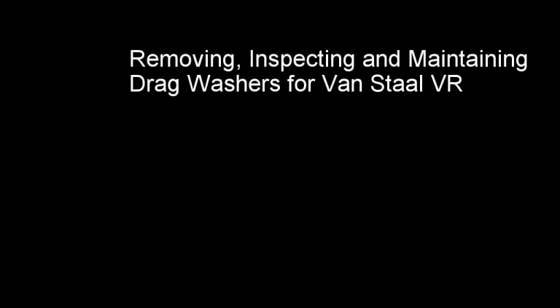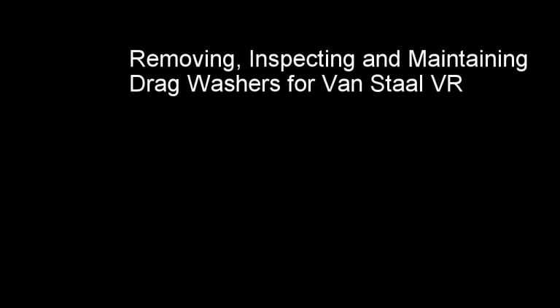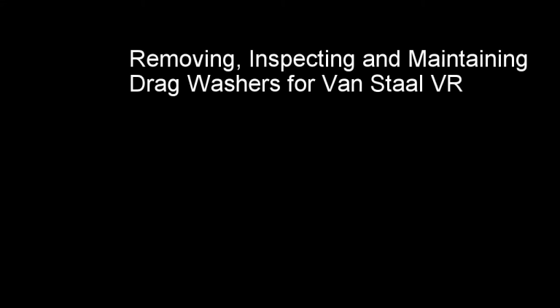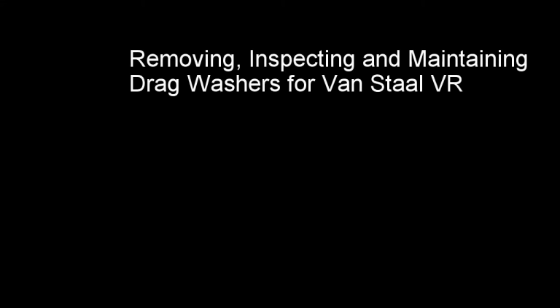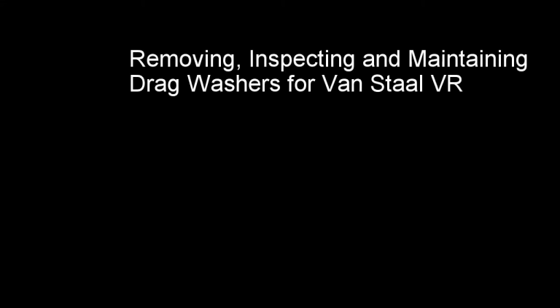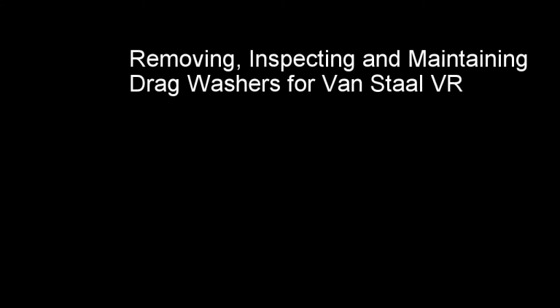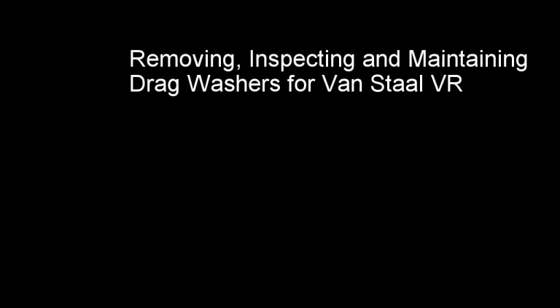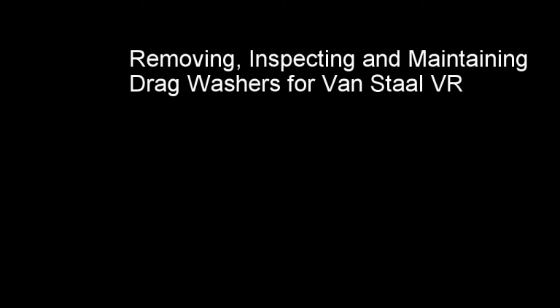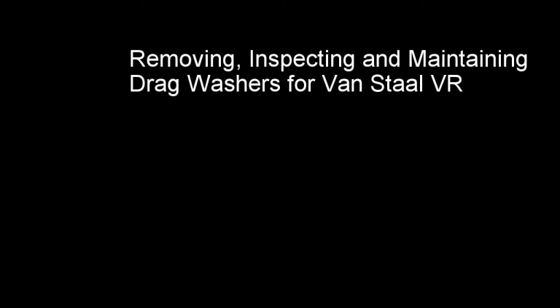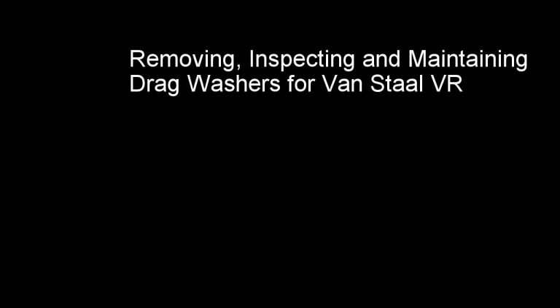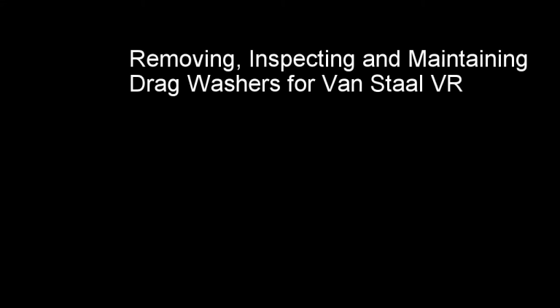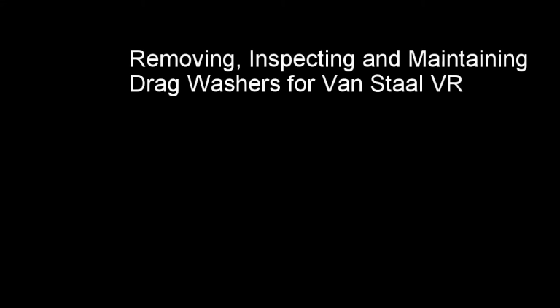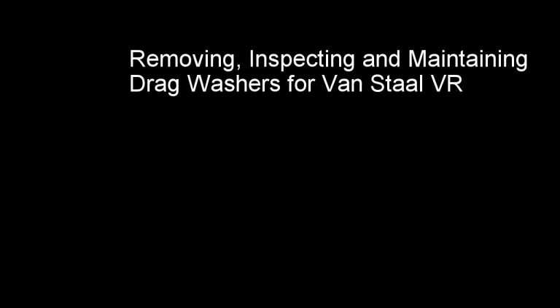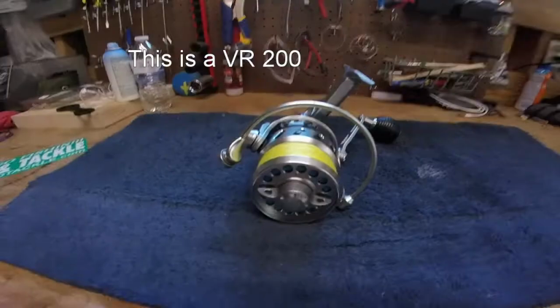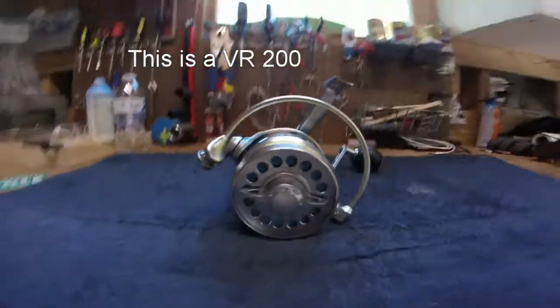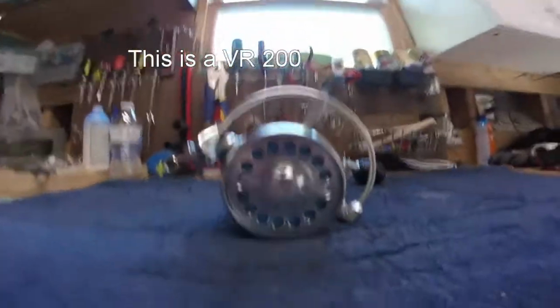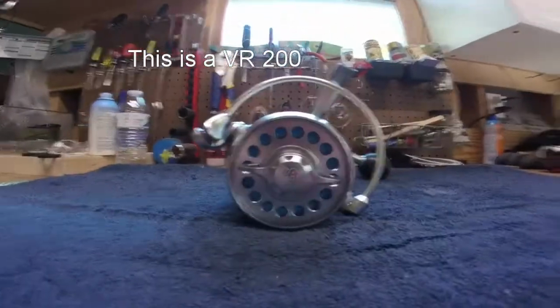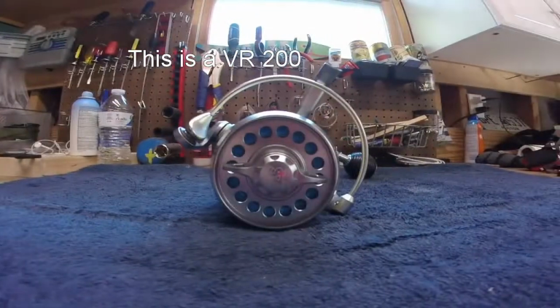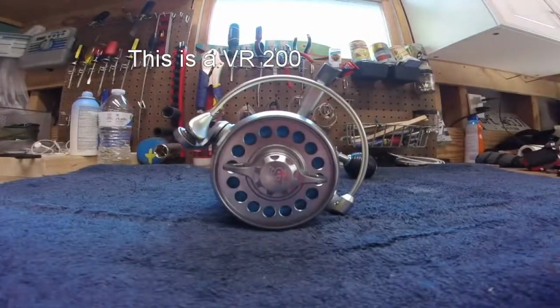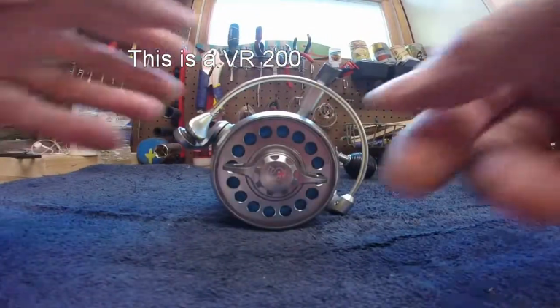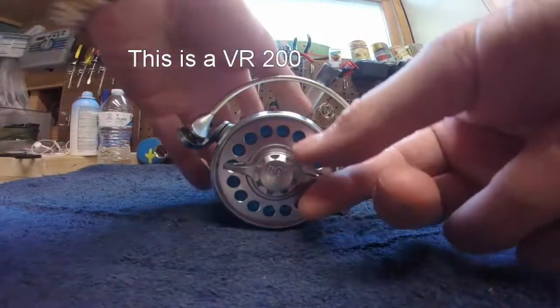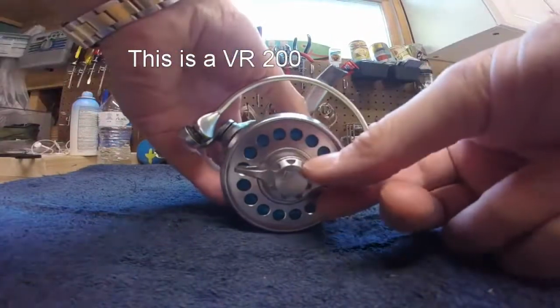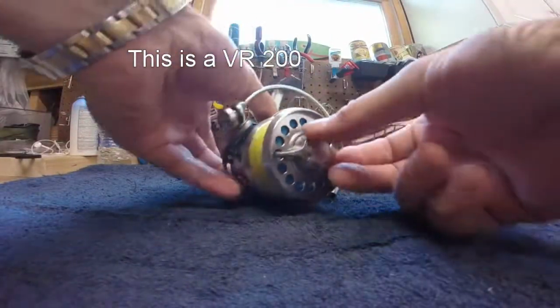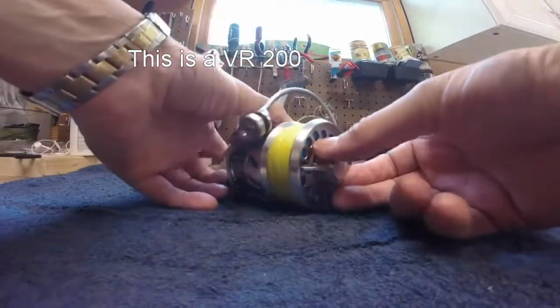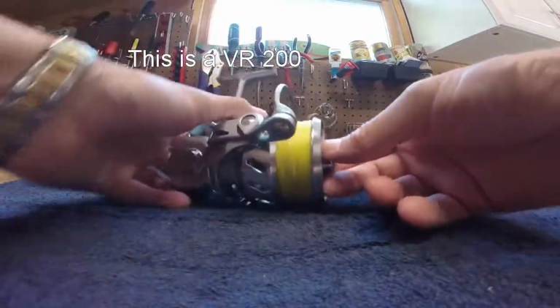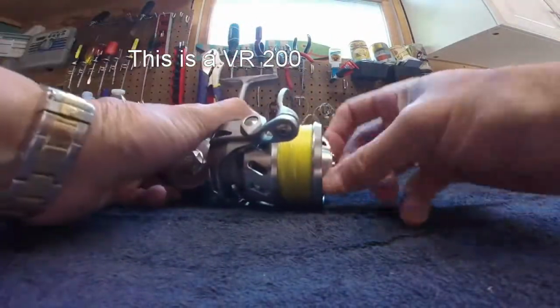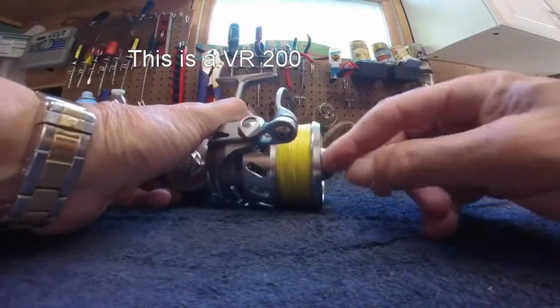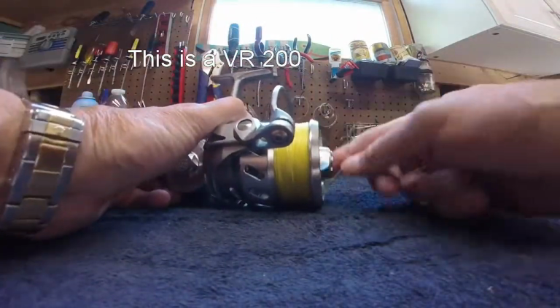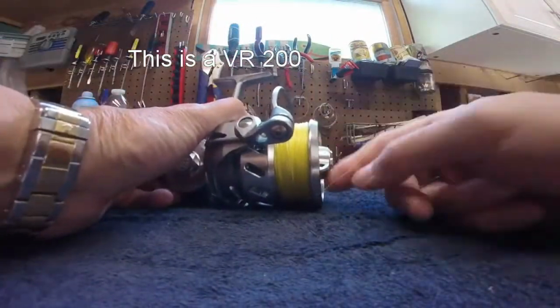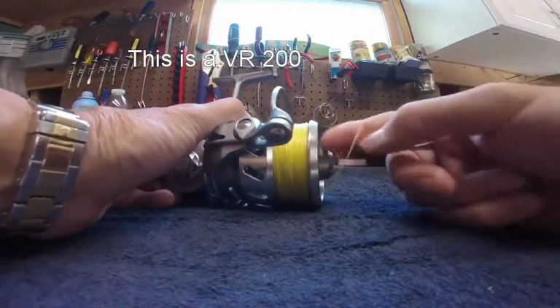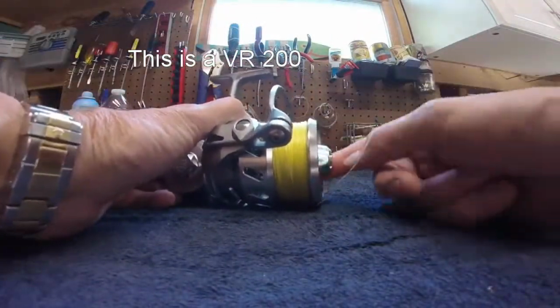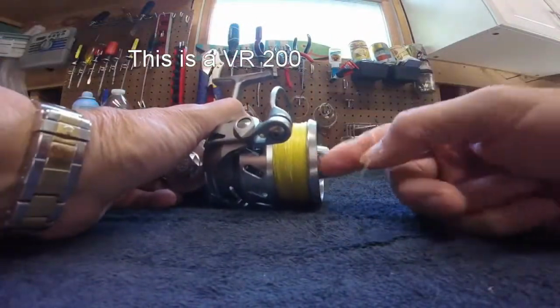This video will show you how to remove, inspect, and maintain the drag washers on the Vanstall VR. This is a Vanstall VR 200.